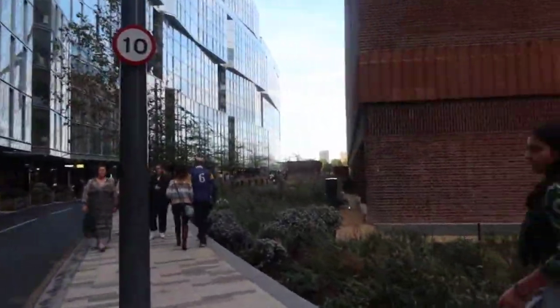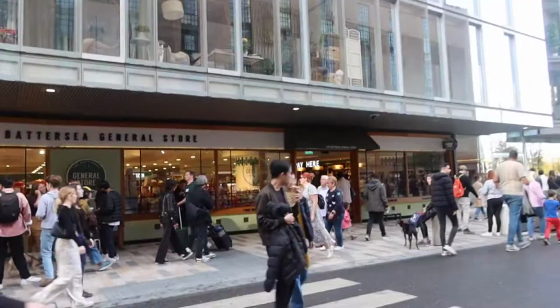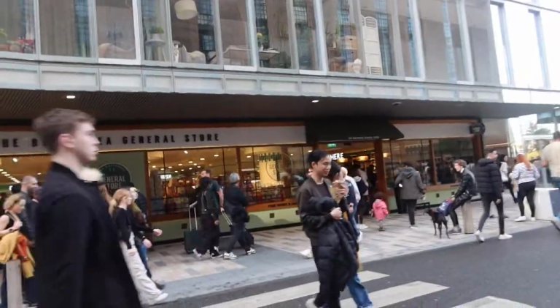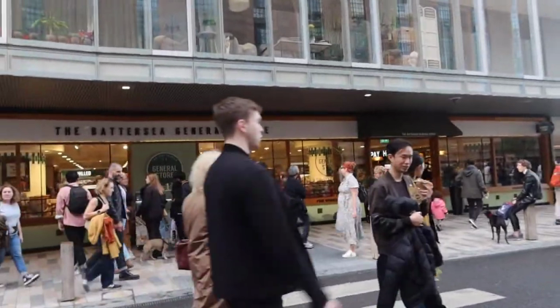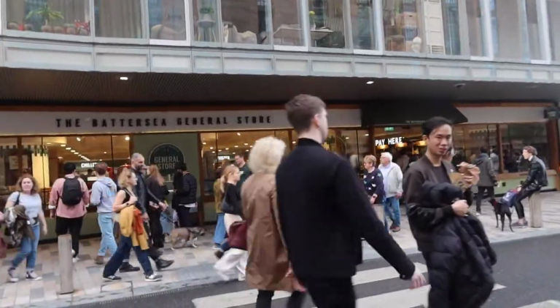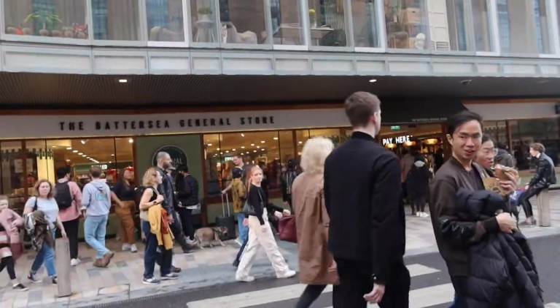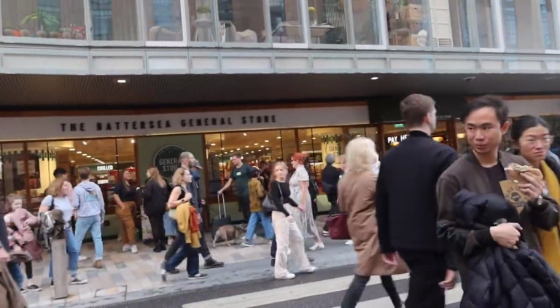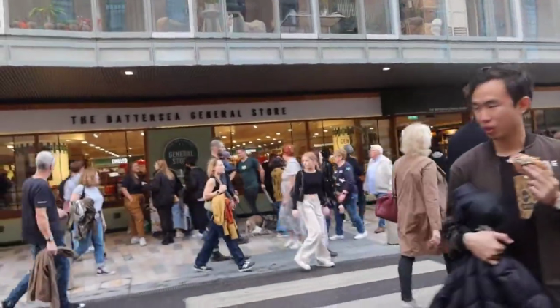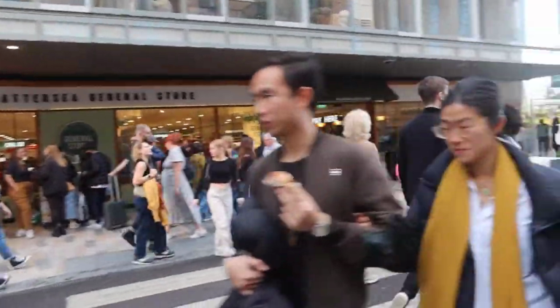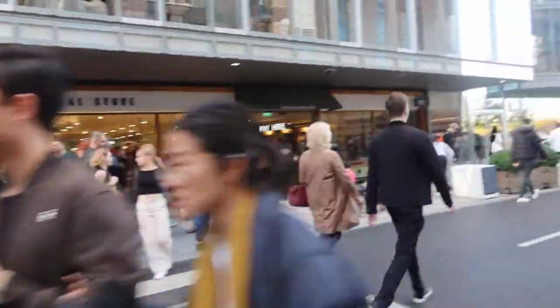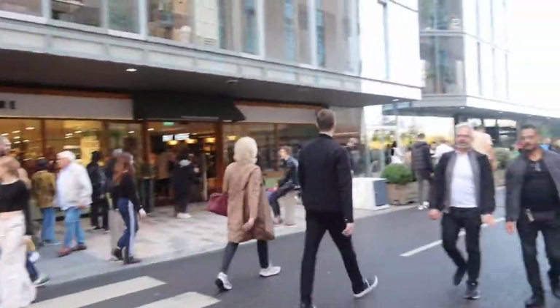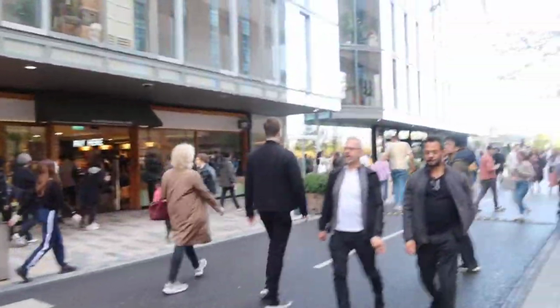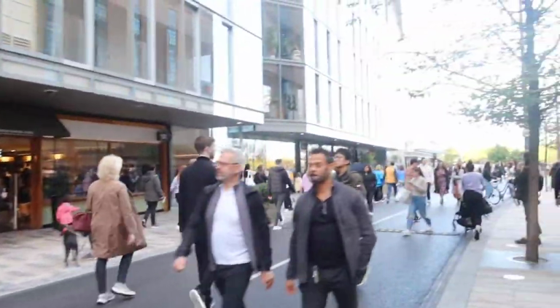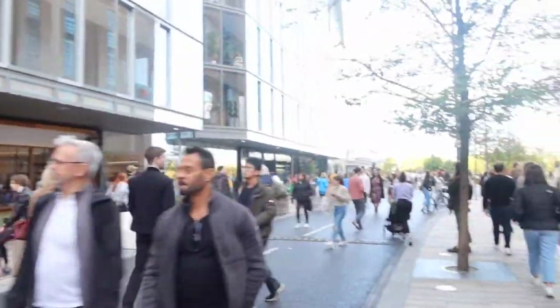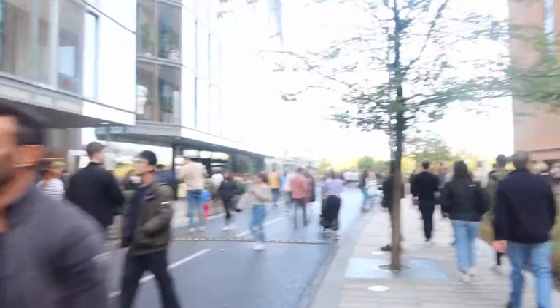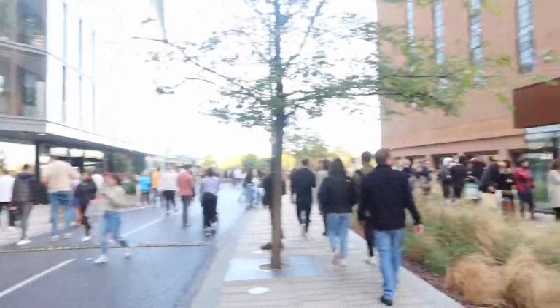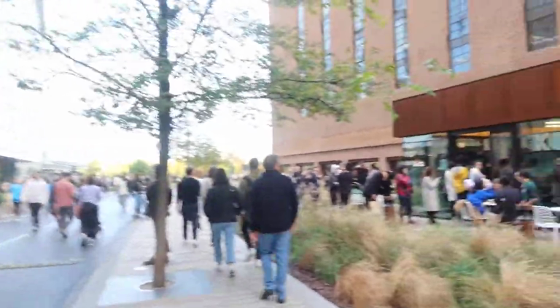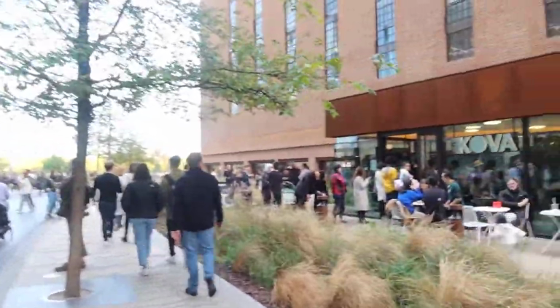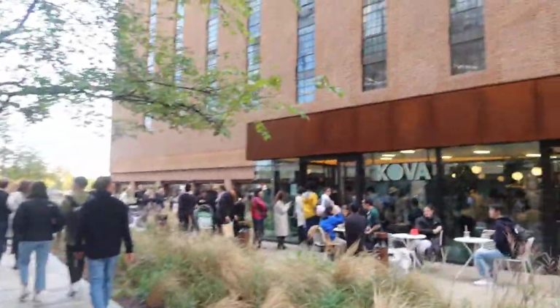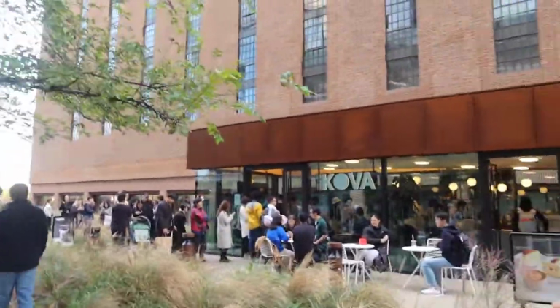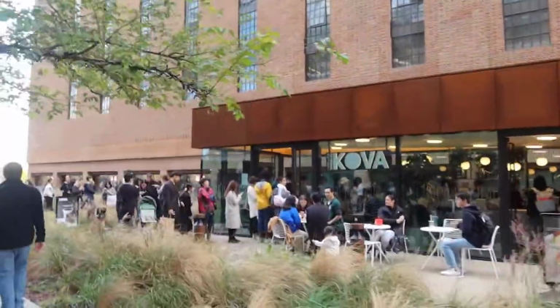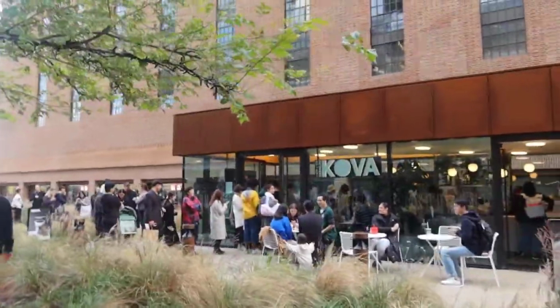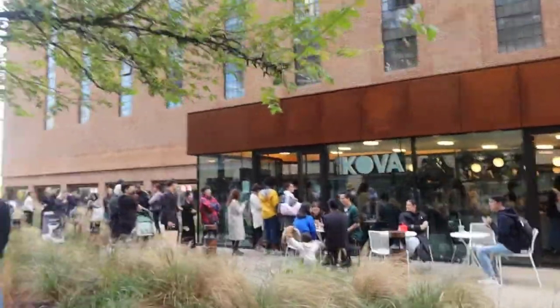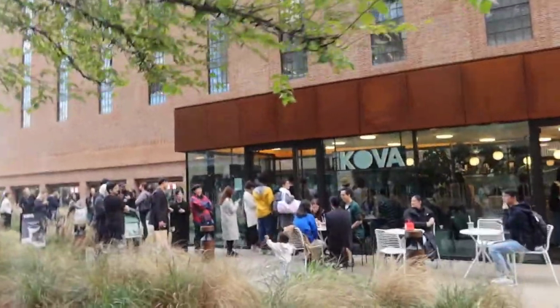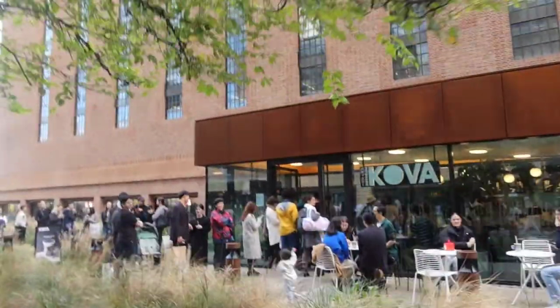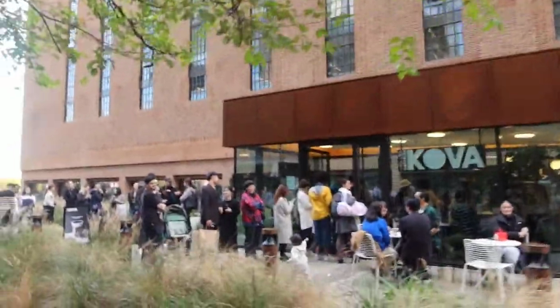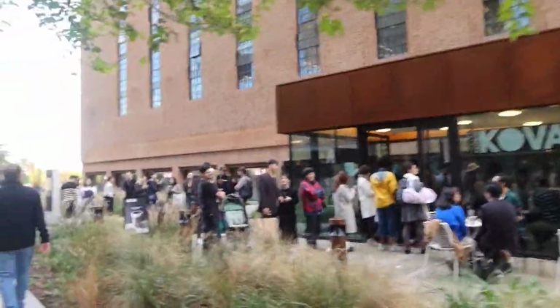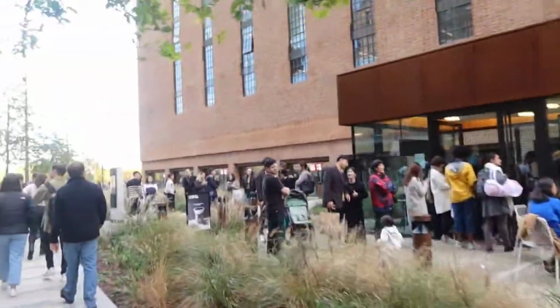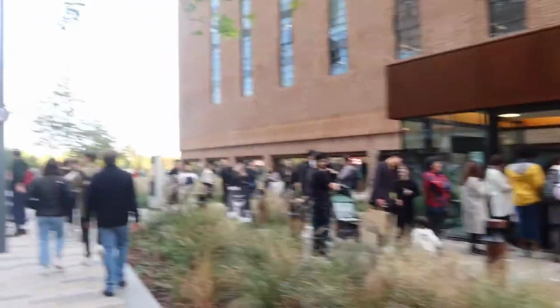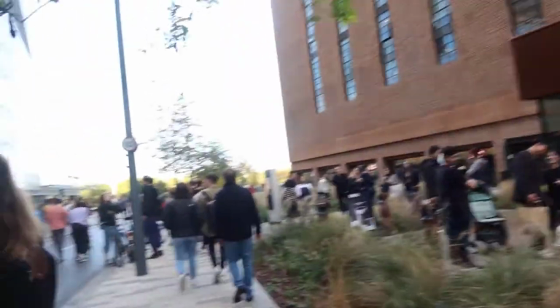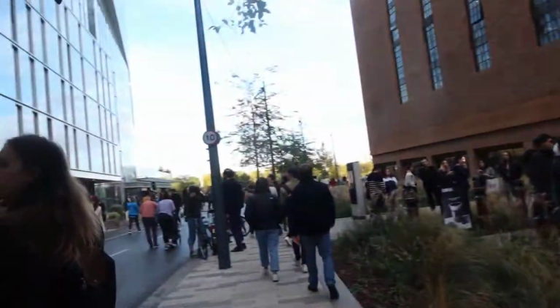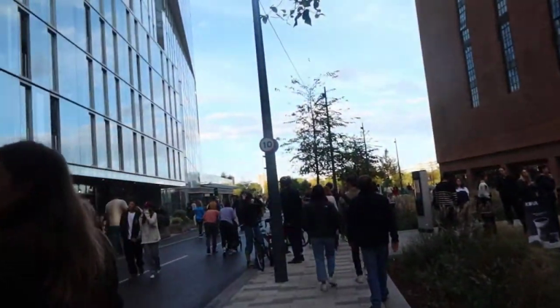Here you have the Battersea General Store, which is the supermarket. And then Kova — I think that's a little cafe.